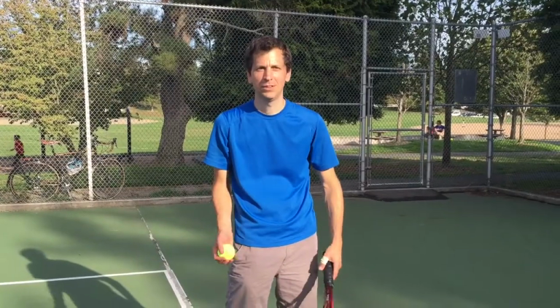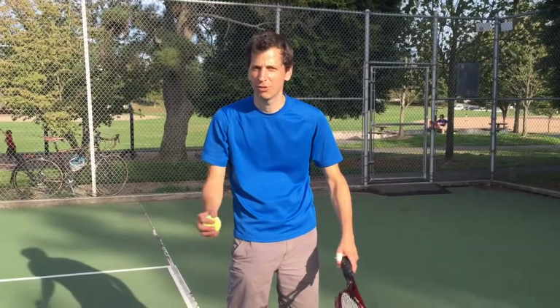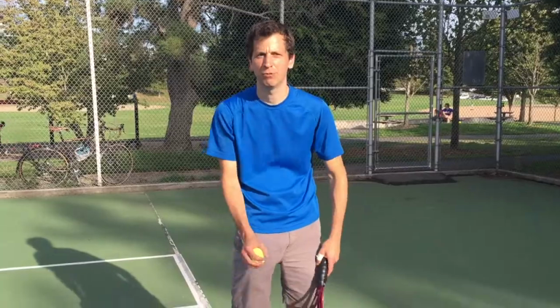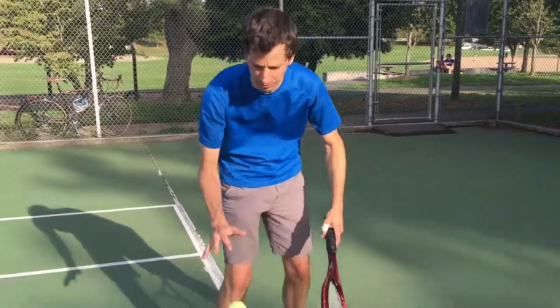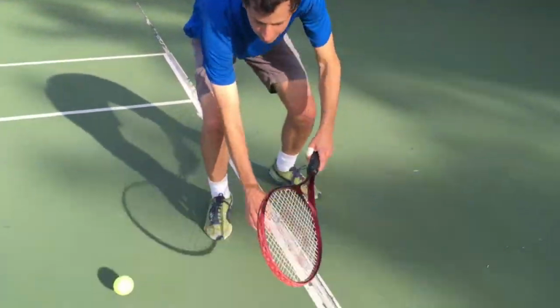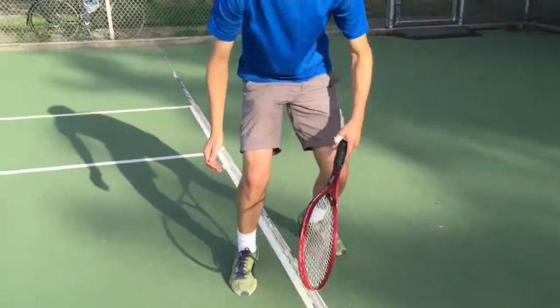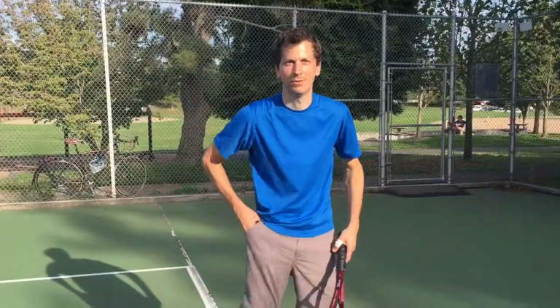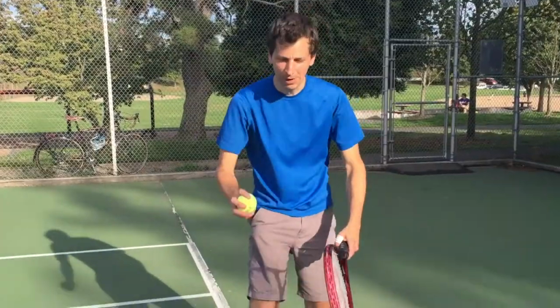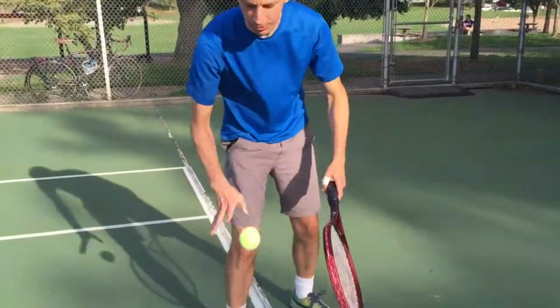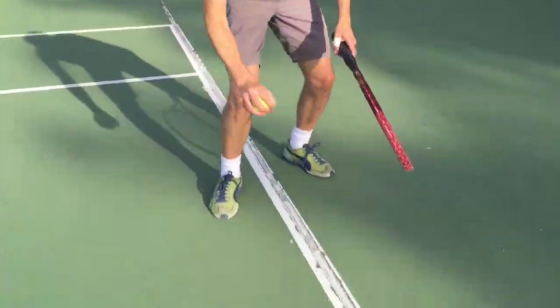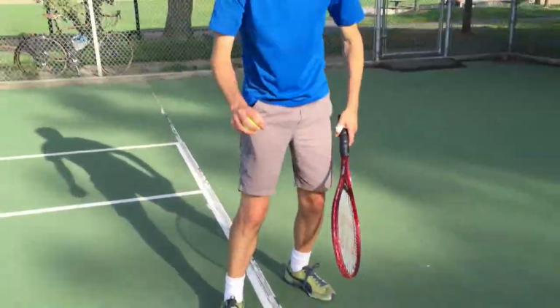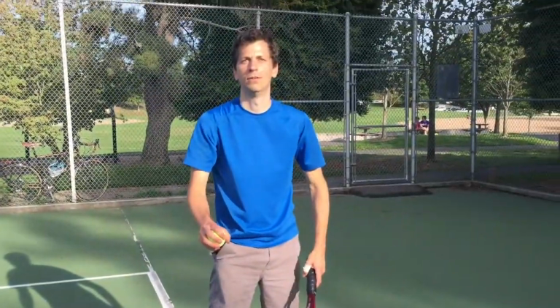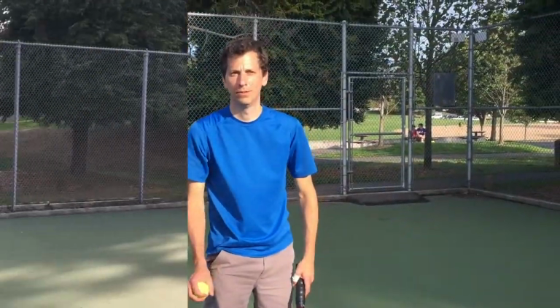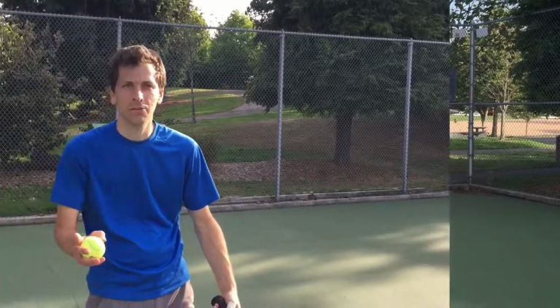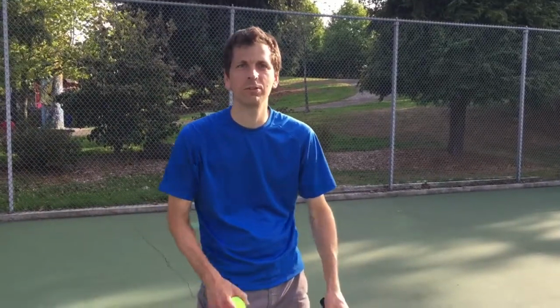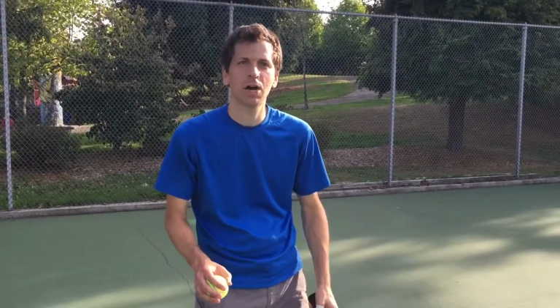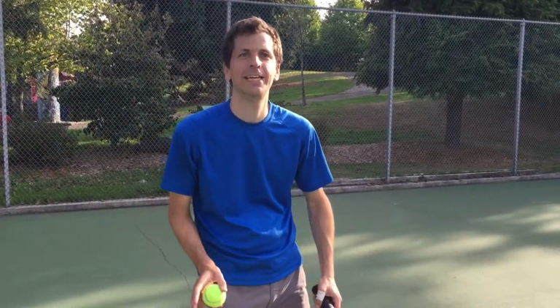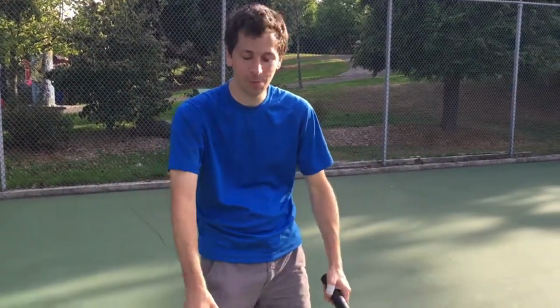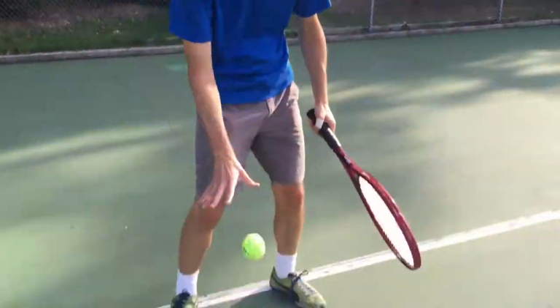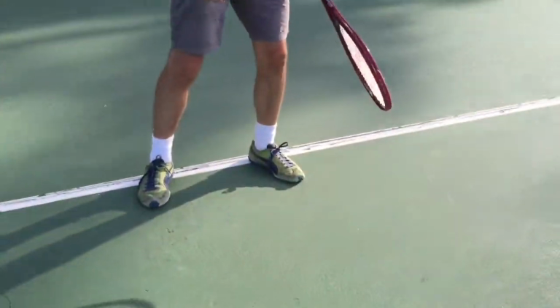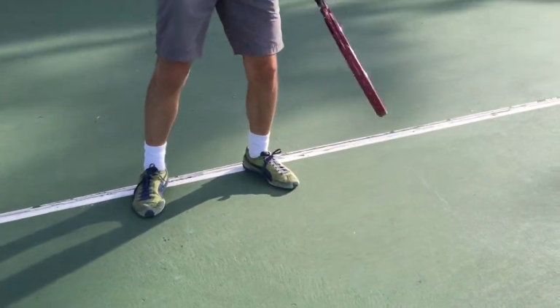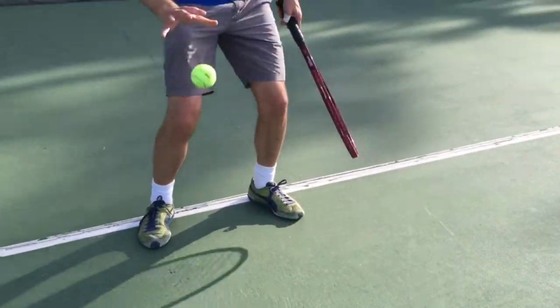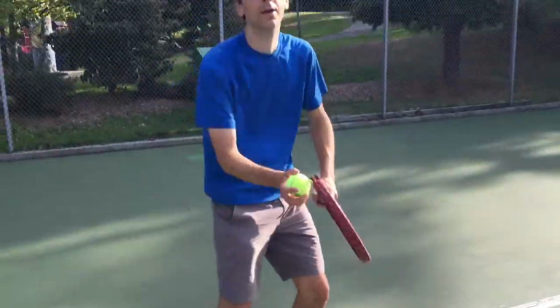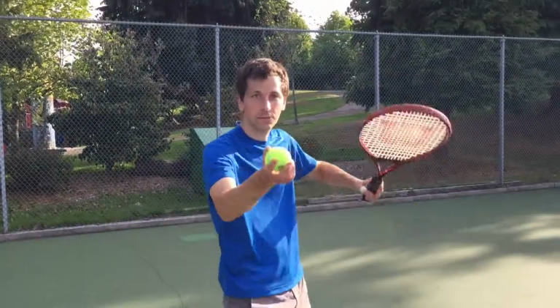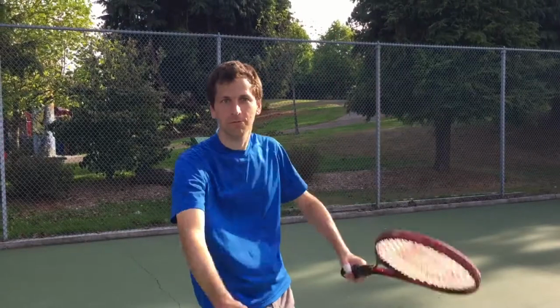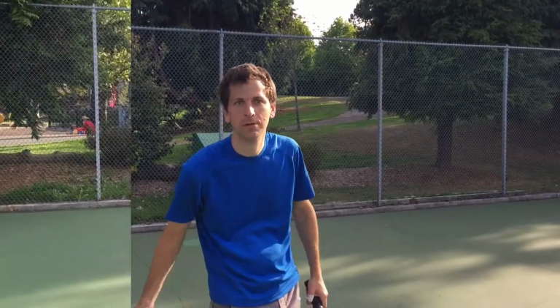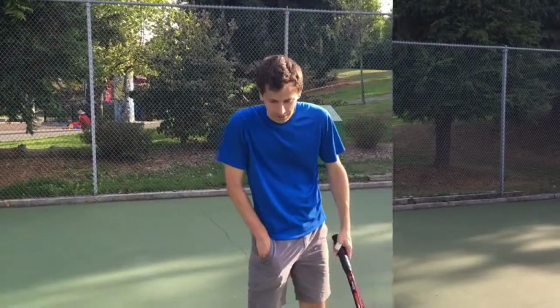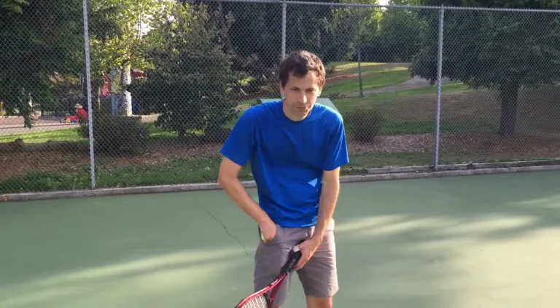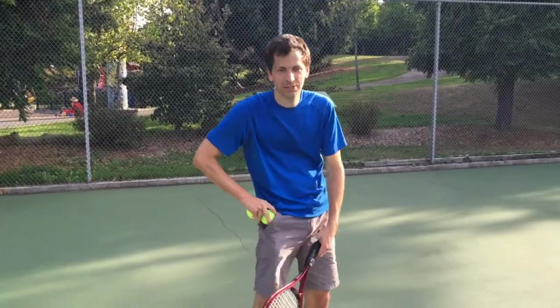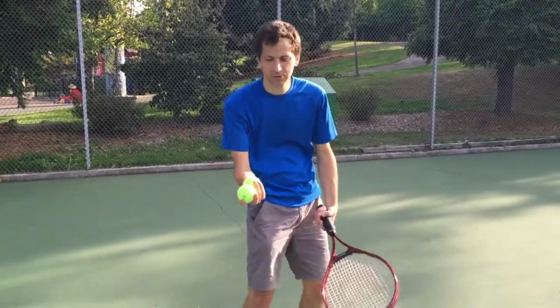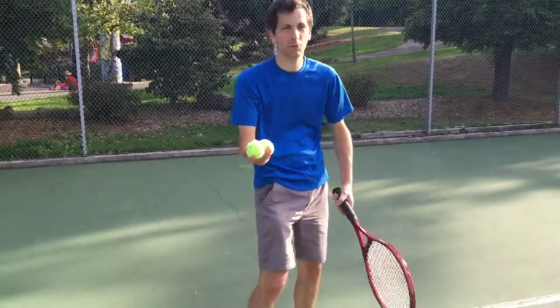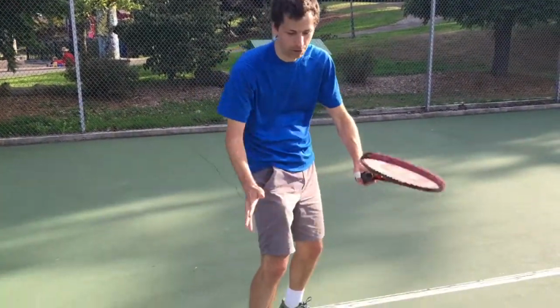This one is real simple — just one bounce. Another option, a little more complicated: two bounces, and then you would serve. Another one you can do is just use more than one ball.